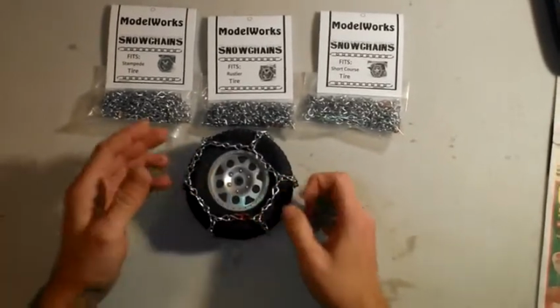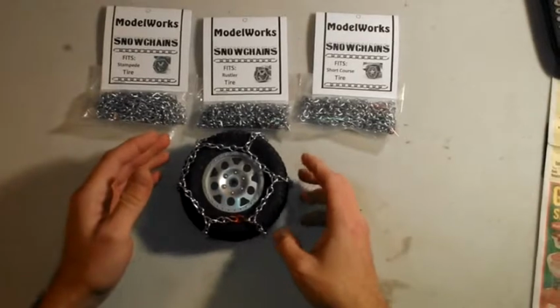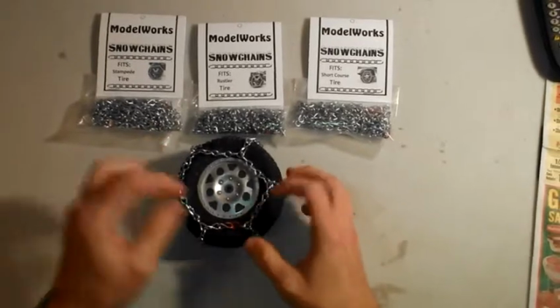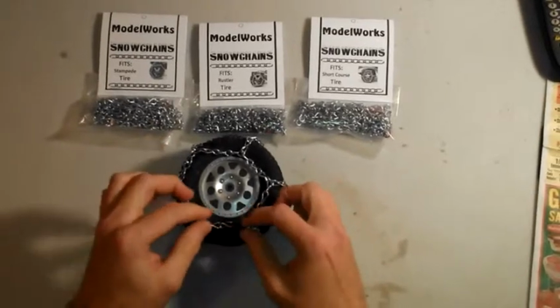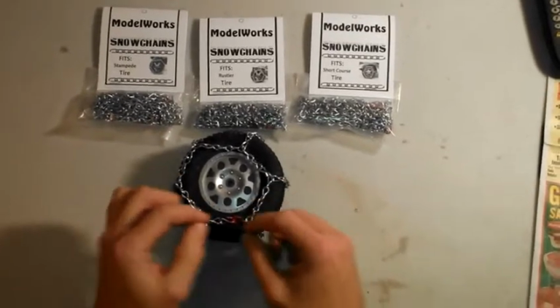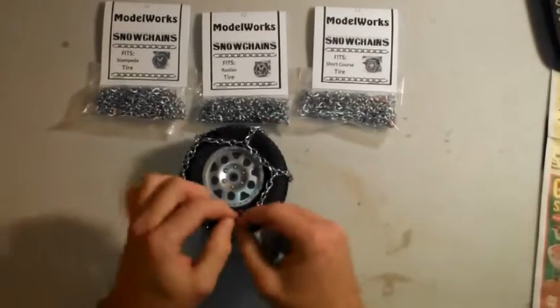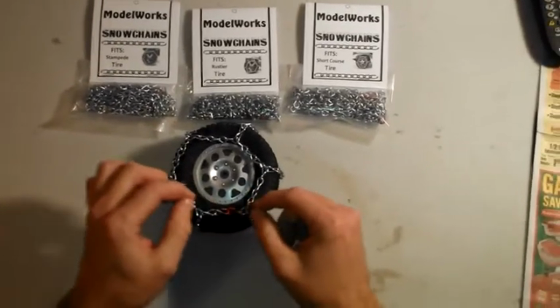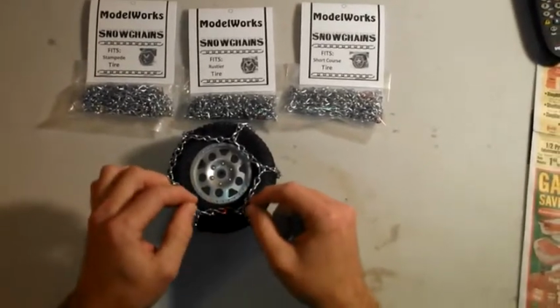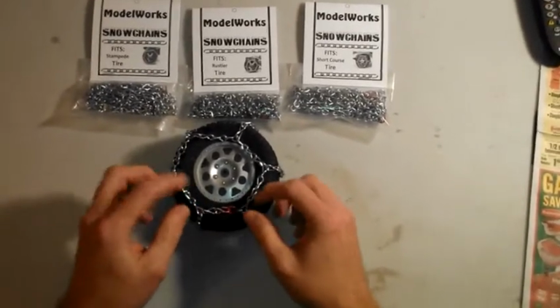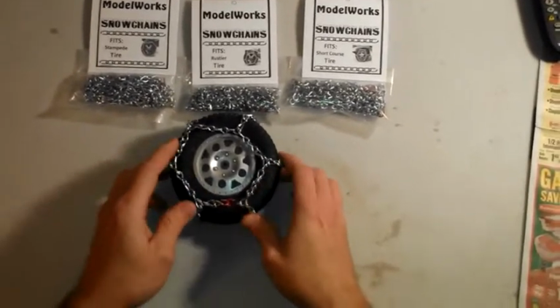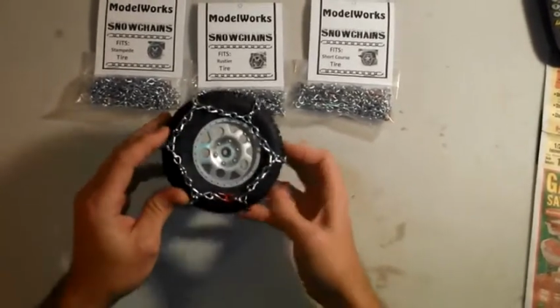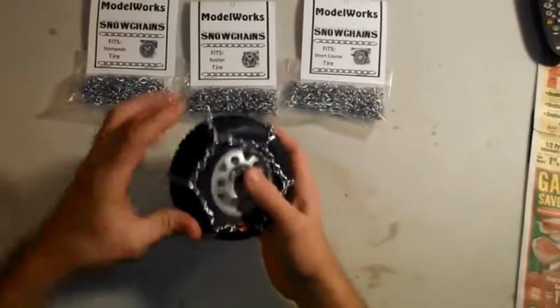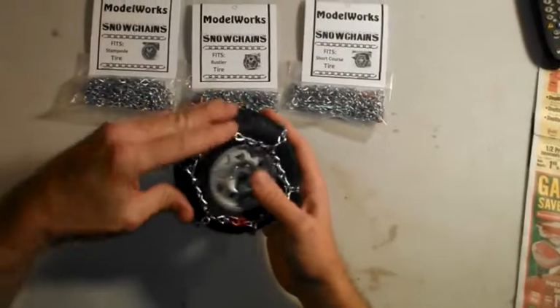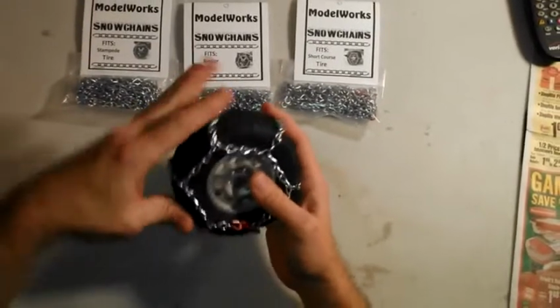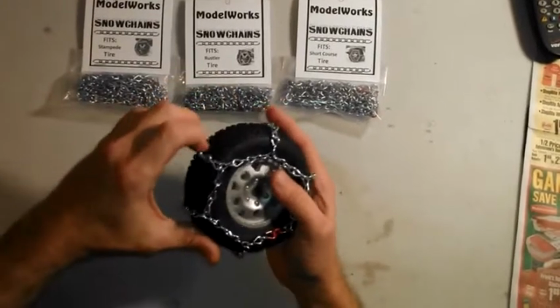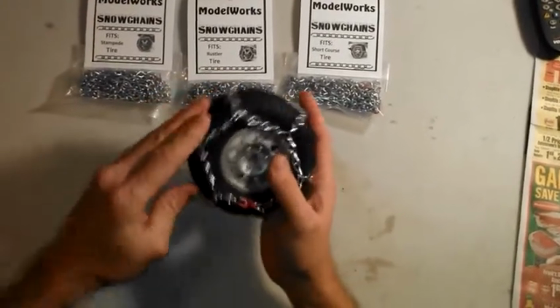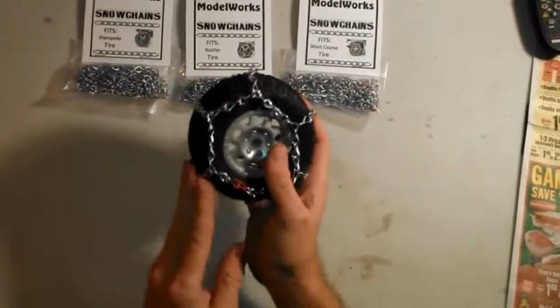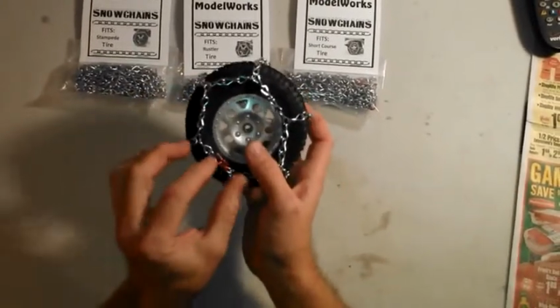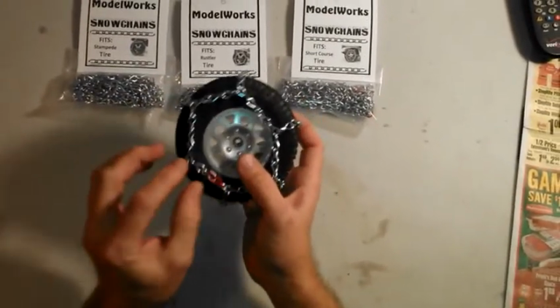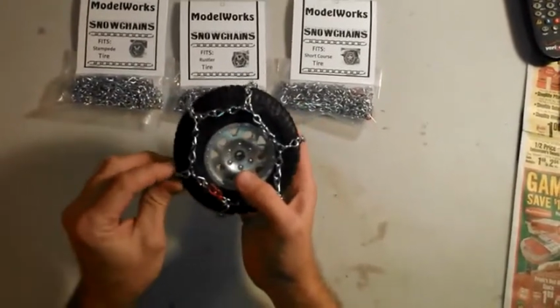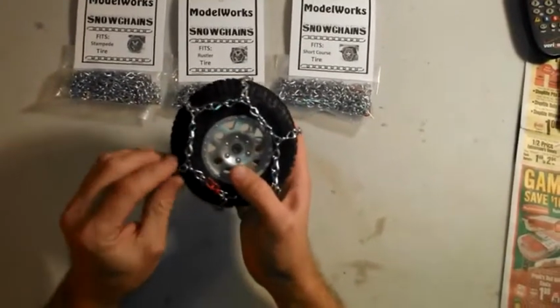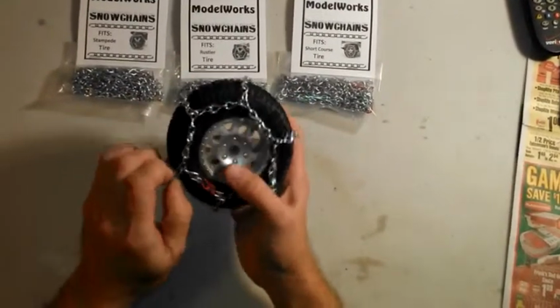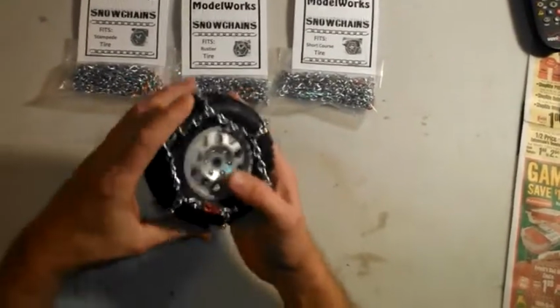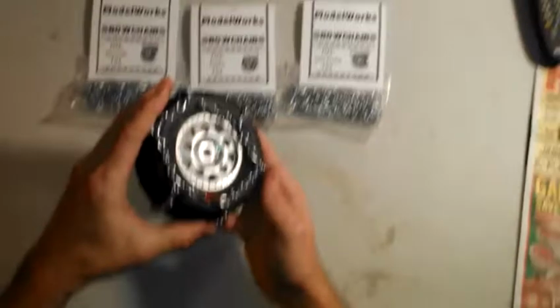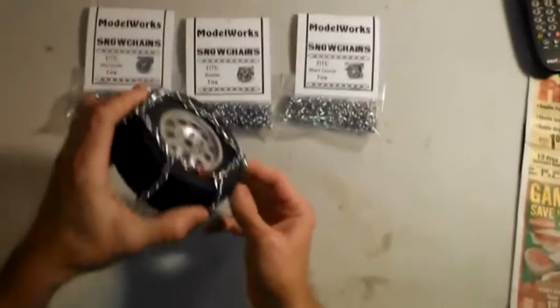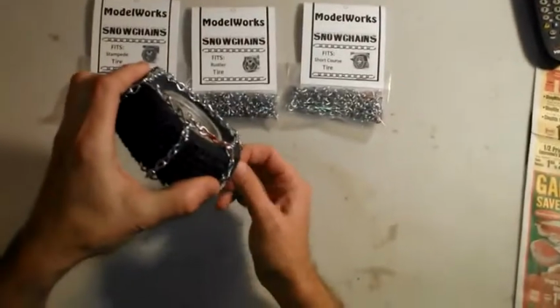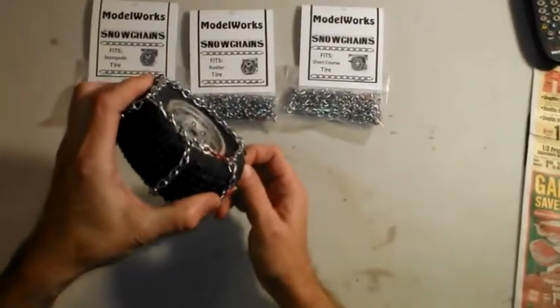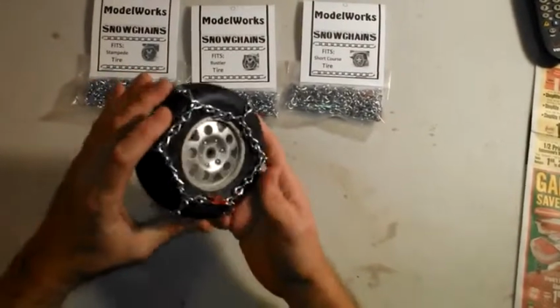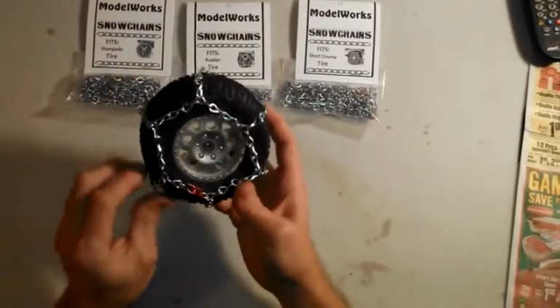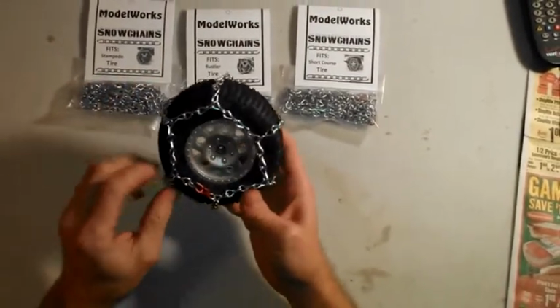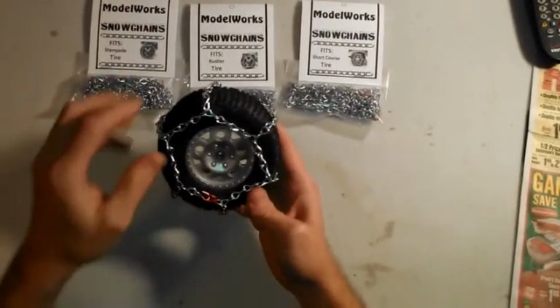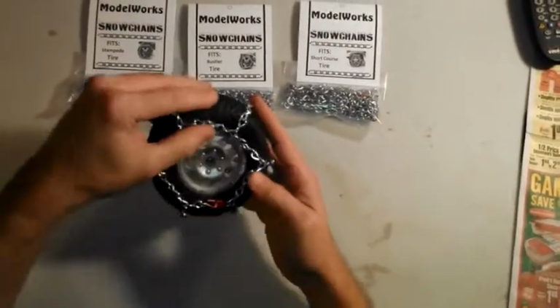Depending on your tire, some of them will be a little tighter and take a little bit more effort. If you're having a real hard time, you might need to smooth the chains around a little to get the red links together. You do want them to be tight — you don't want too much sag or they will come off when you're using it.